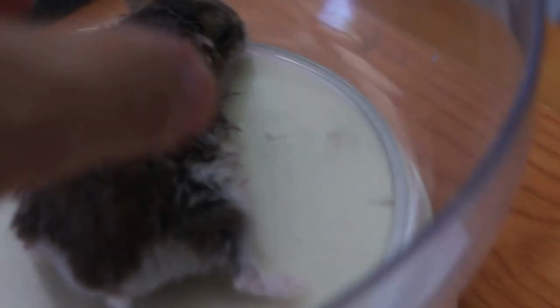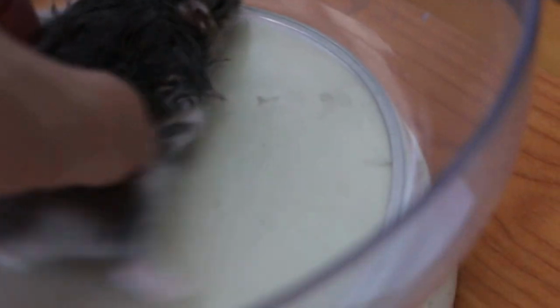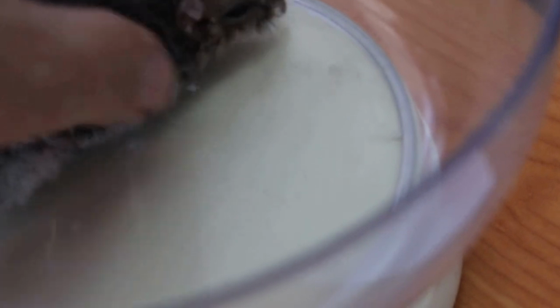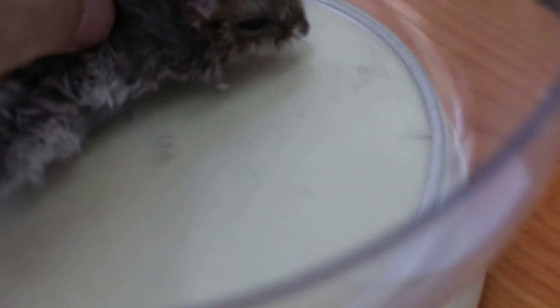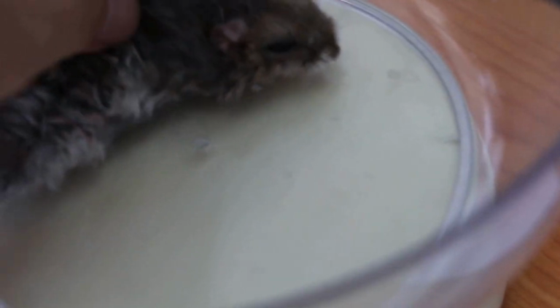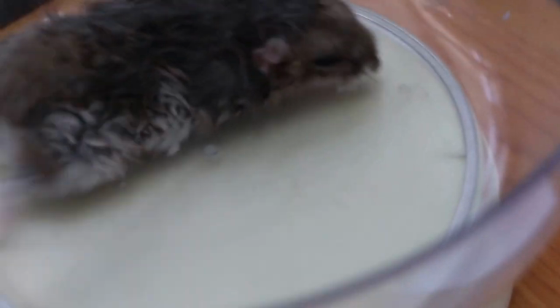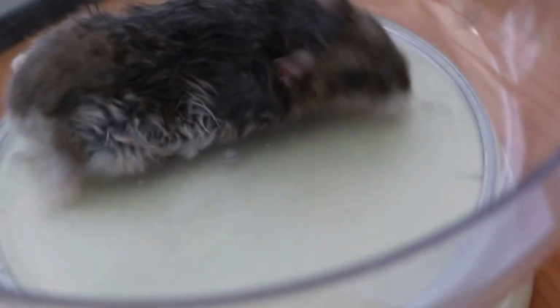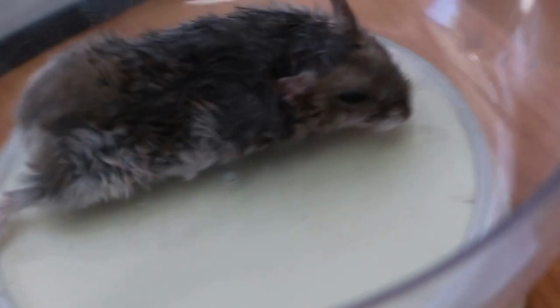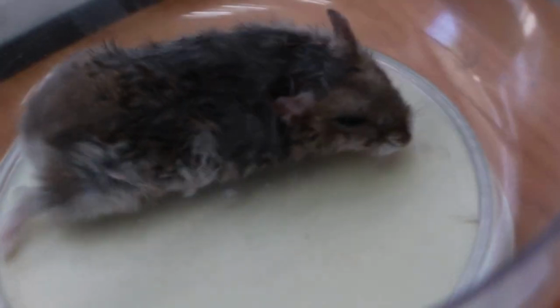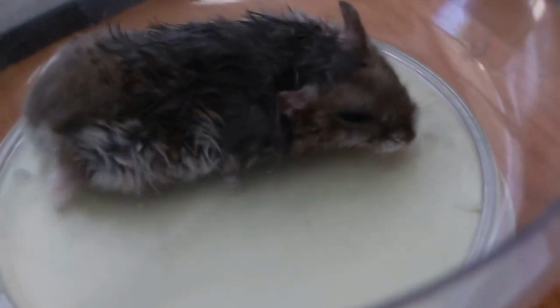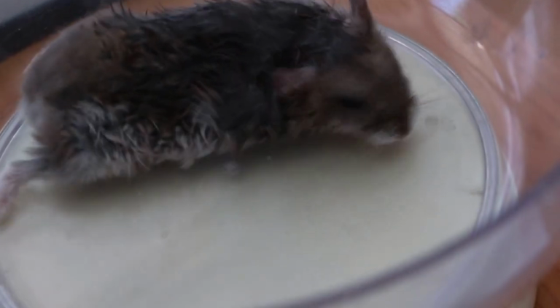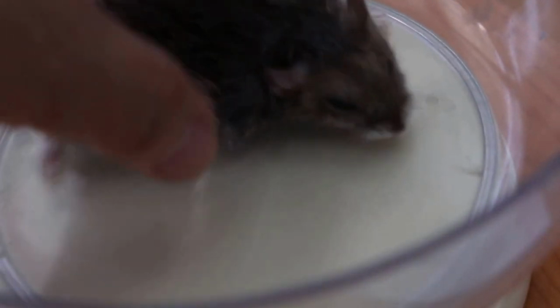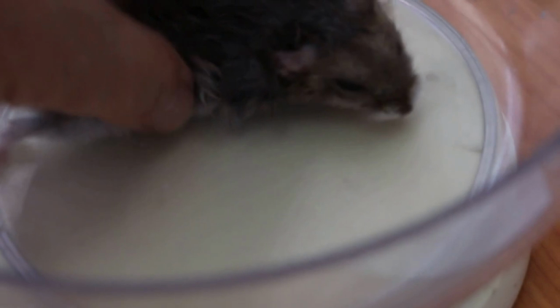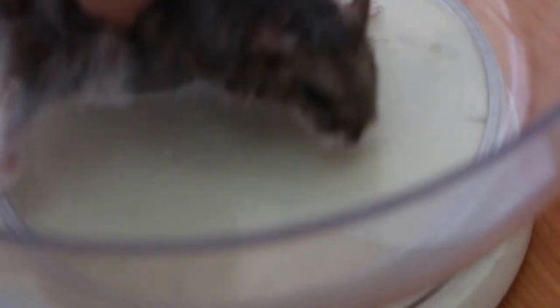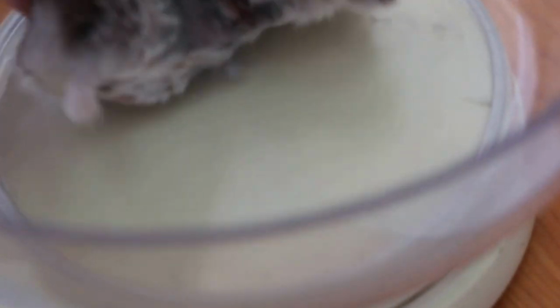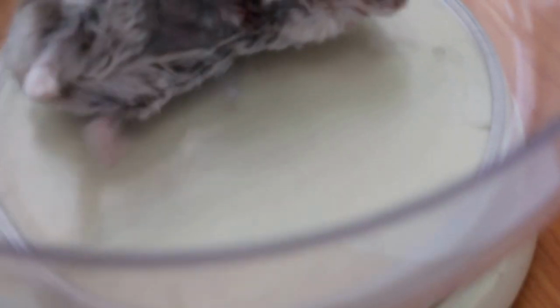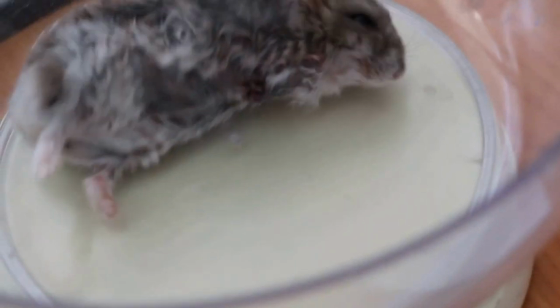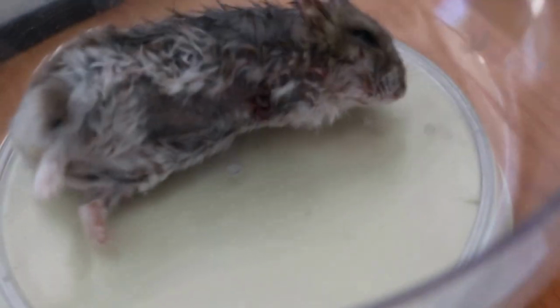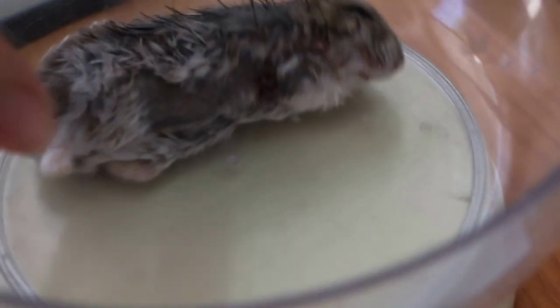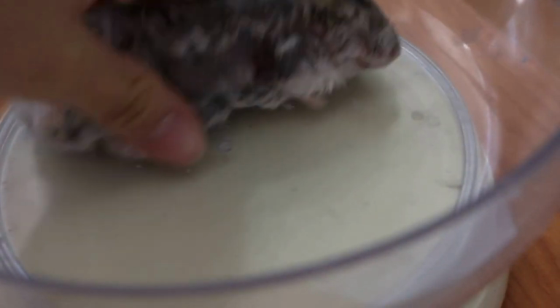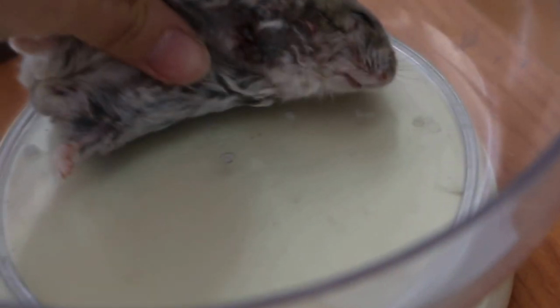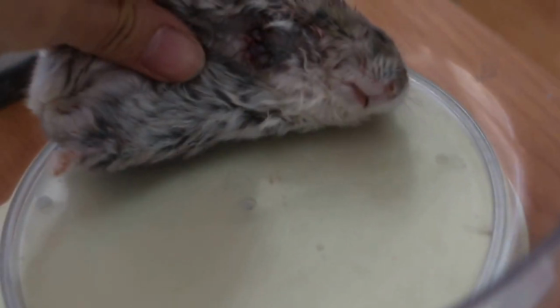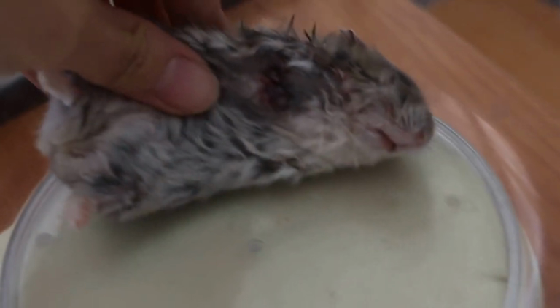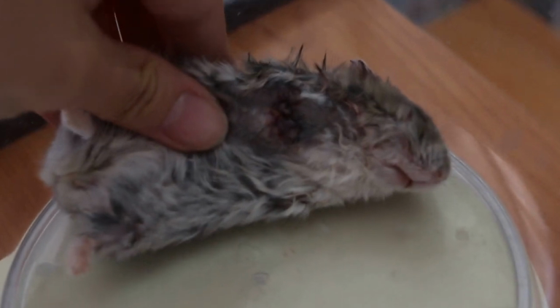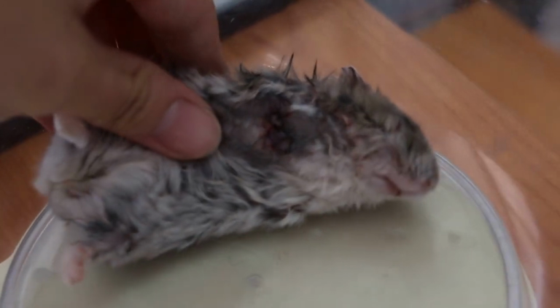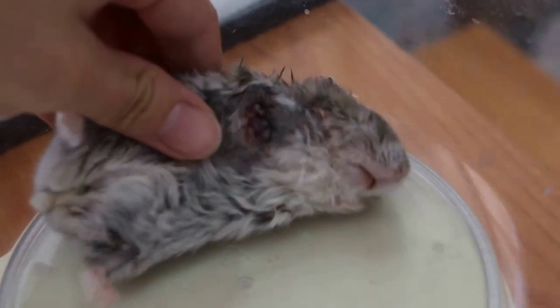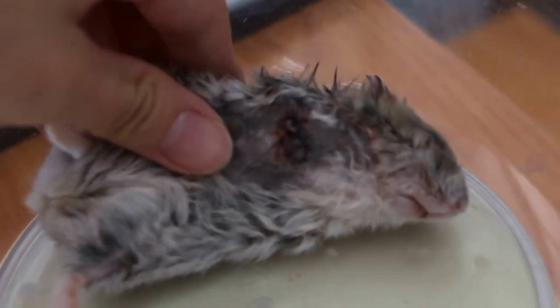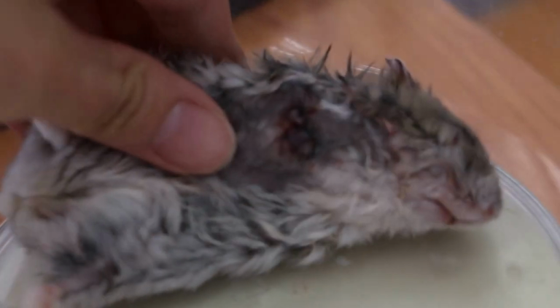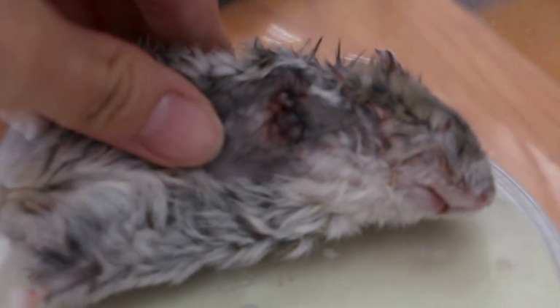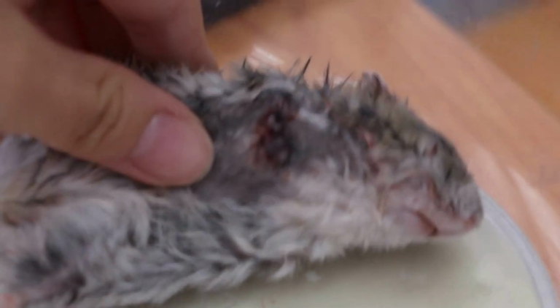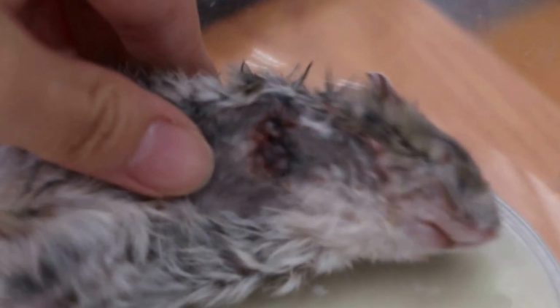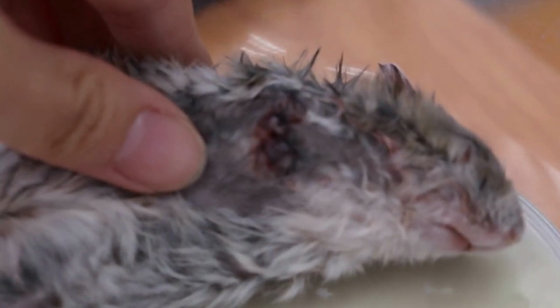As you can see, the hamster is around 30 minutes after surgery and has survived. Turn over a bit and now you can see the stump has been stitched up. The owner had to clean it up and hand feed.